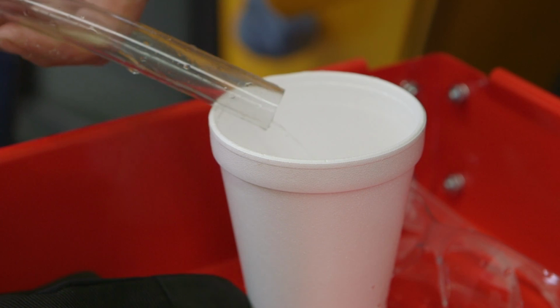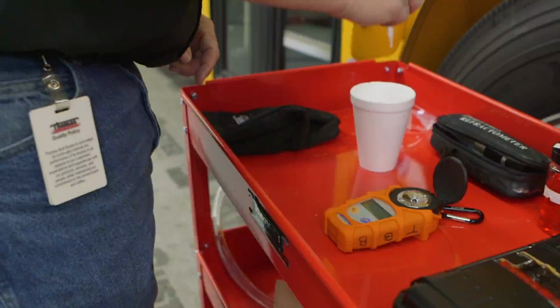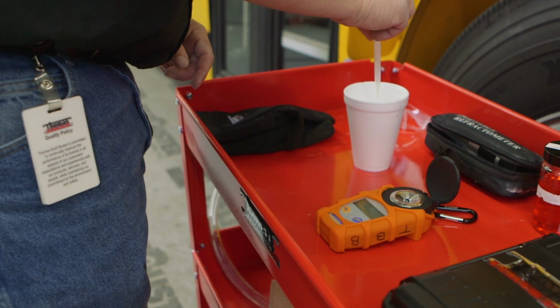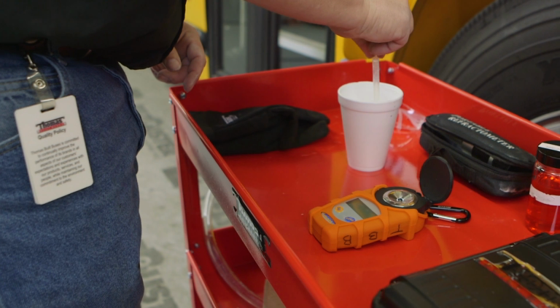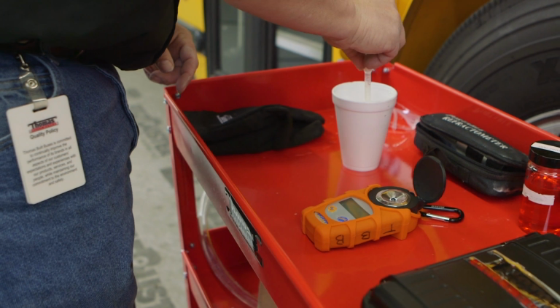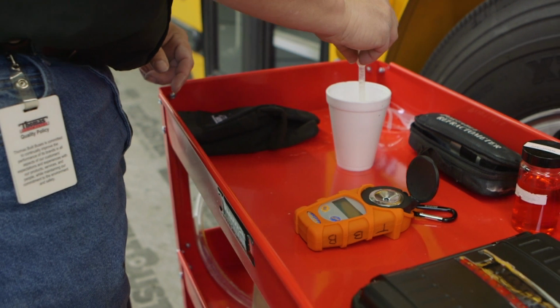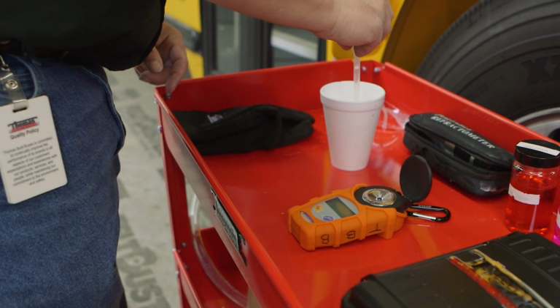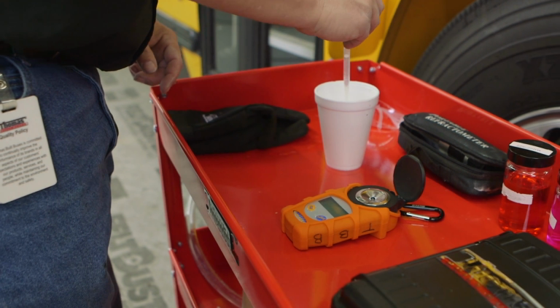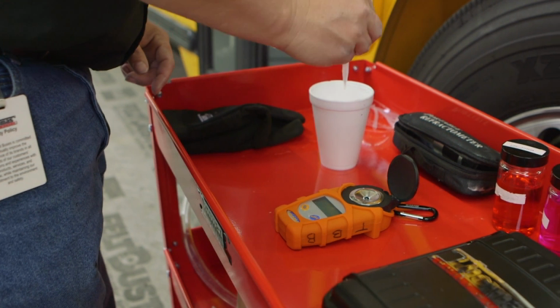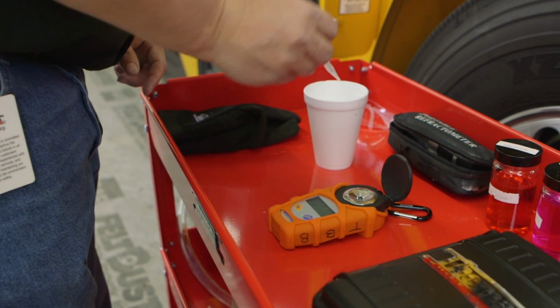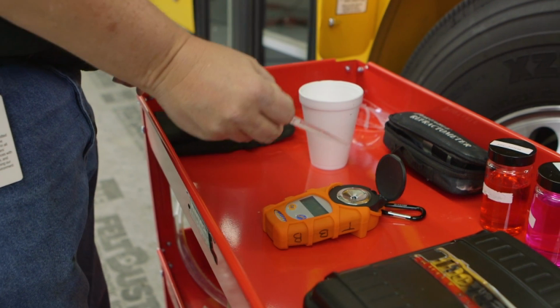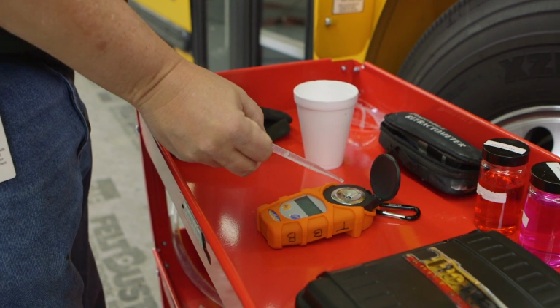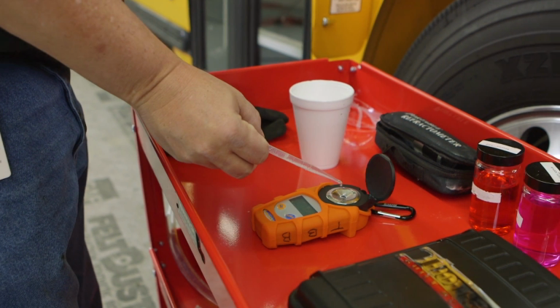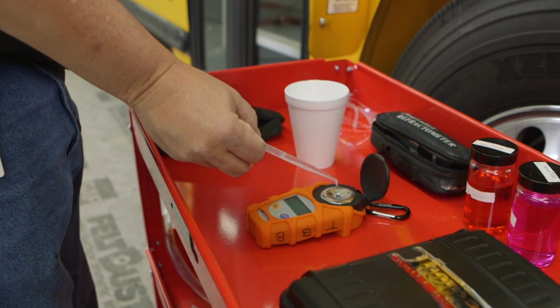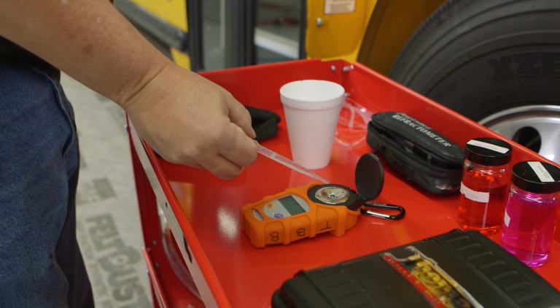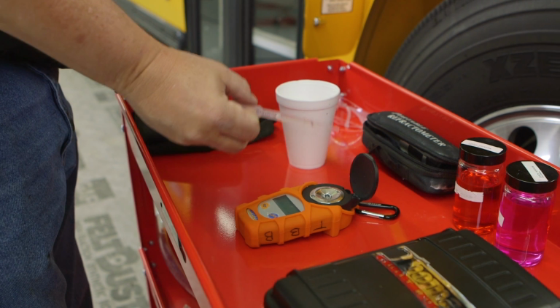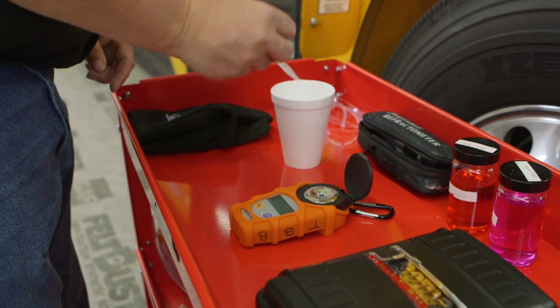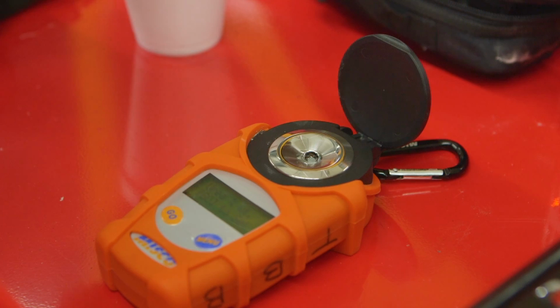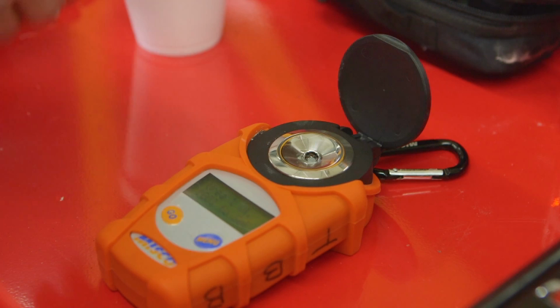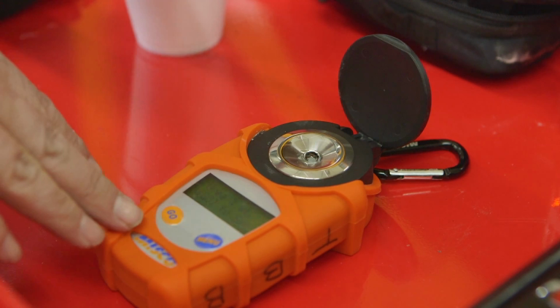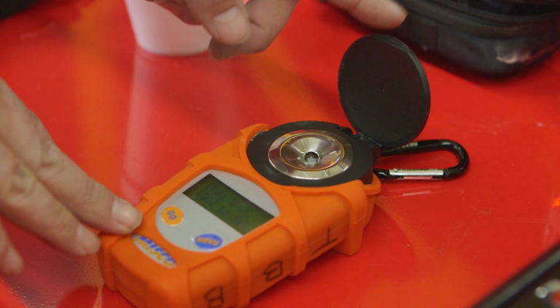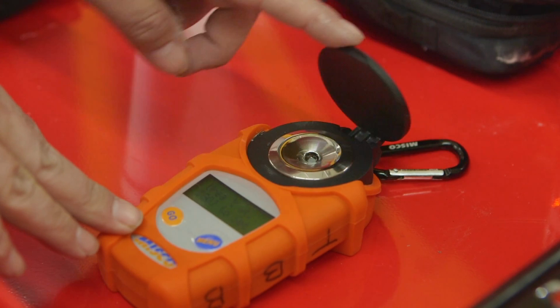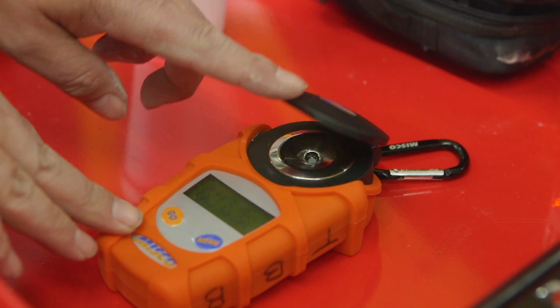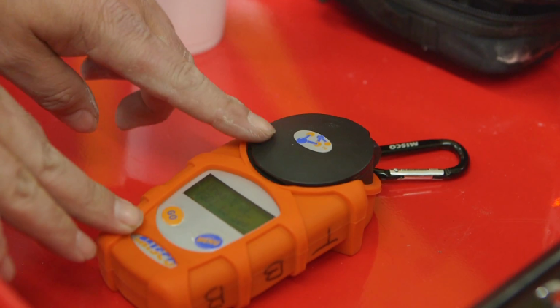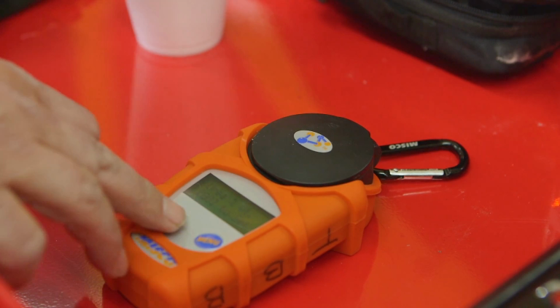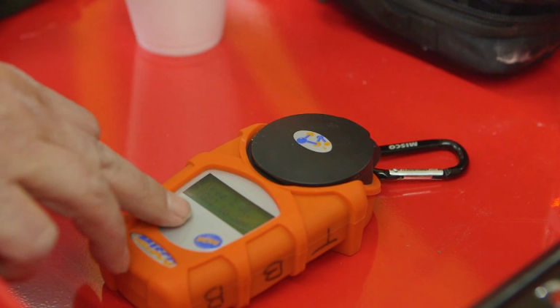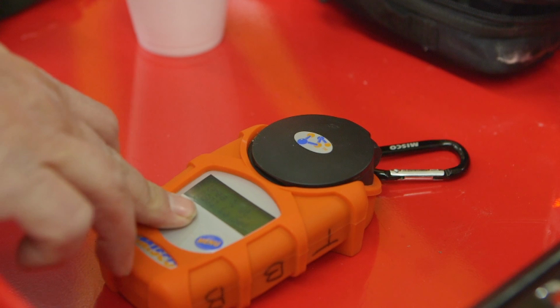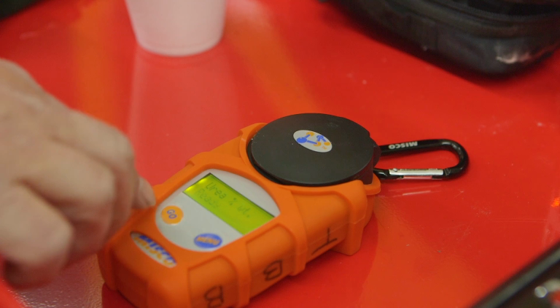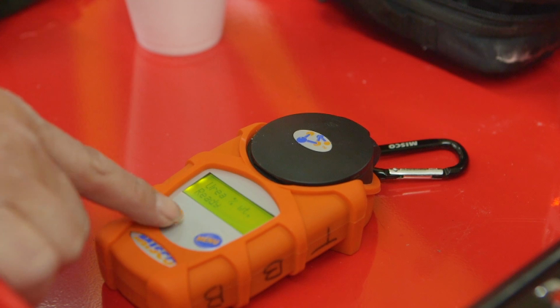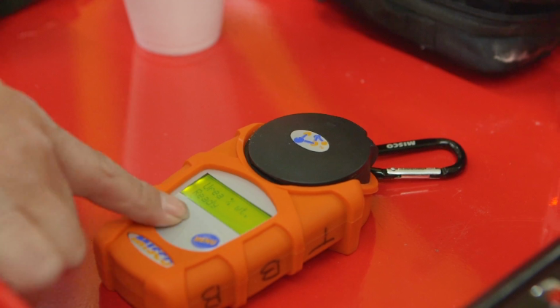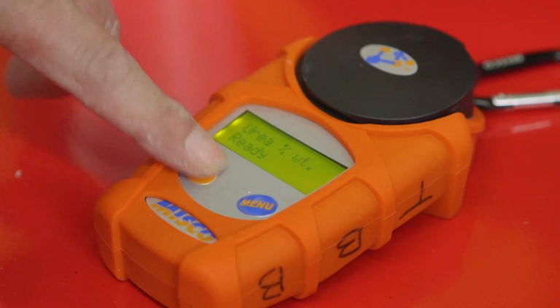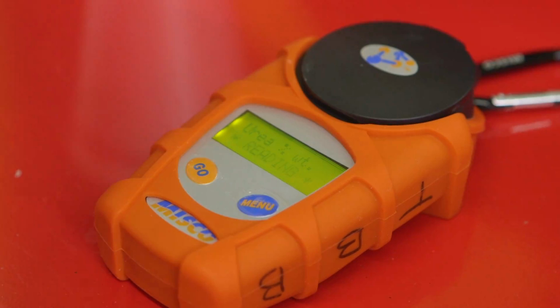Pour the fluid into a cup to make the testing process easier. Use a dropper to take a sample of the fluid and place a few drops in your DEF refractometer. We're using a digital refractometer, but you can also use a manual one. Ensure the refractometer is set to the DEF or urea setting.